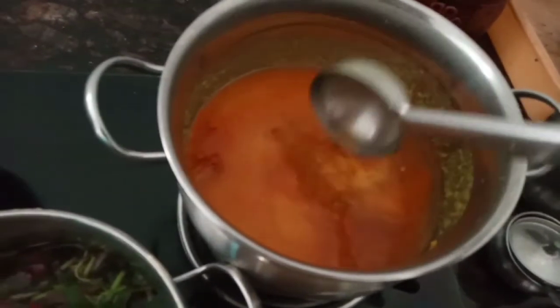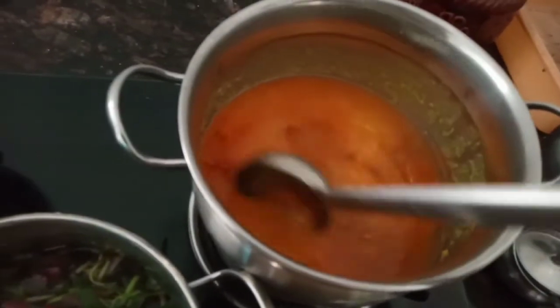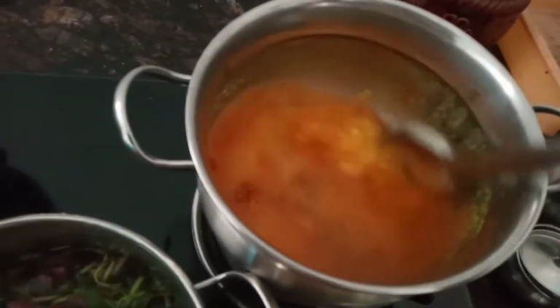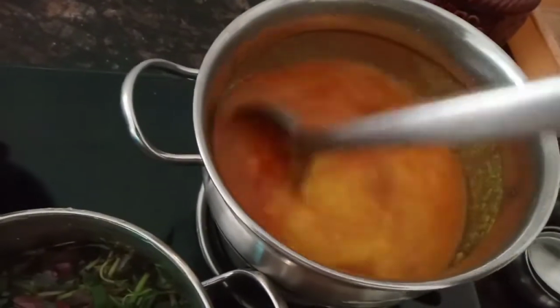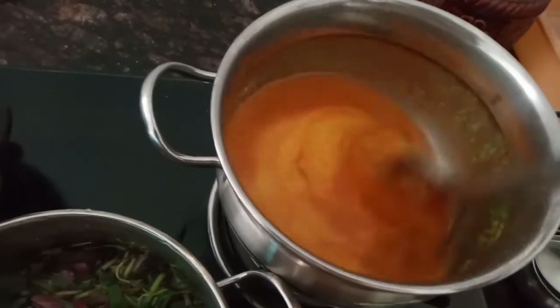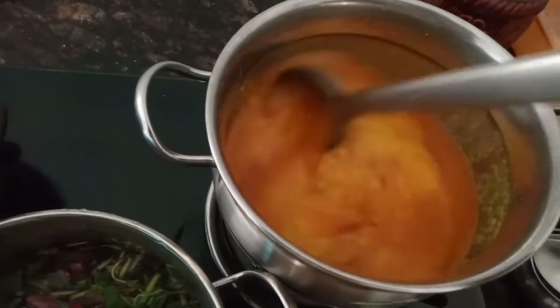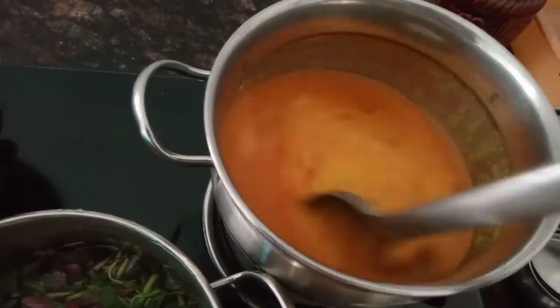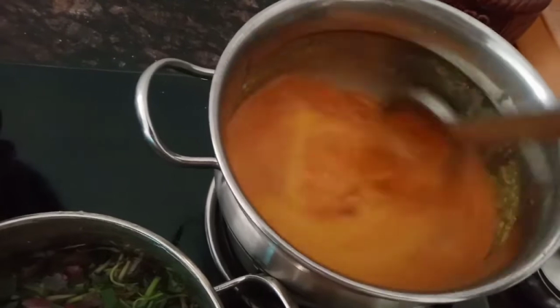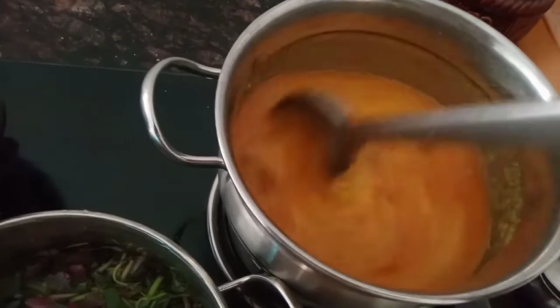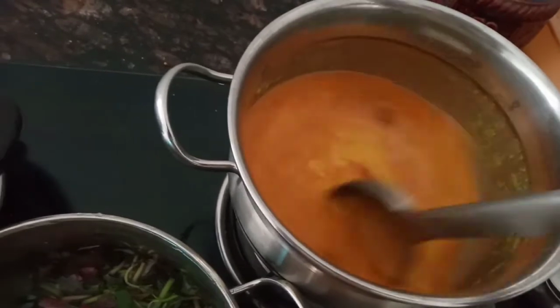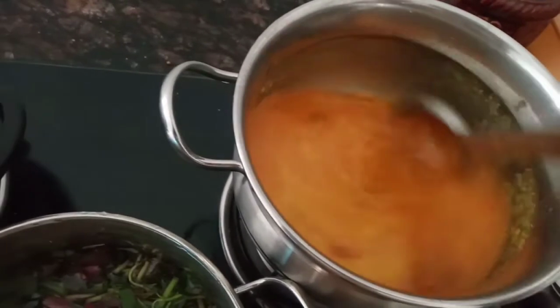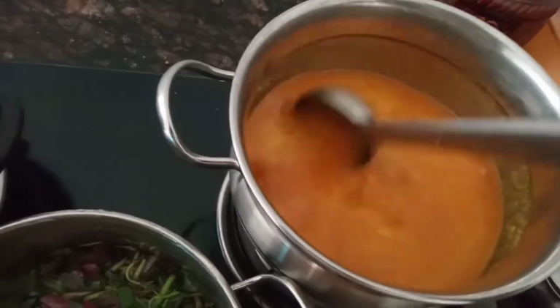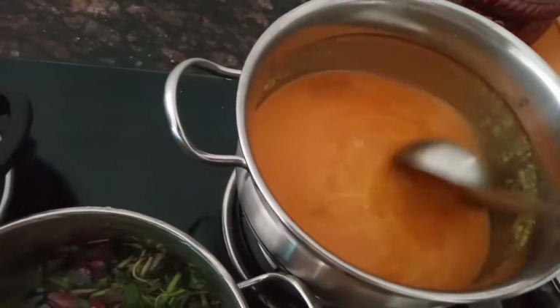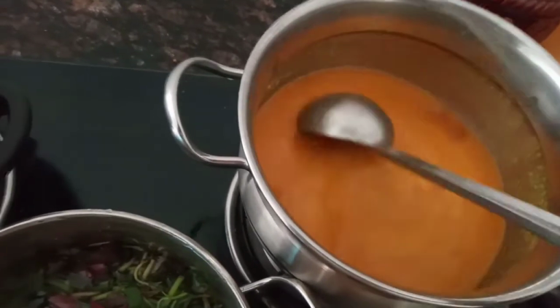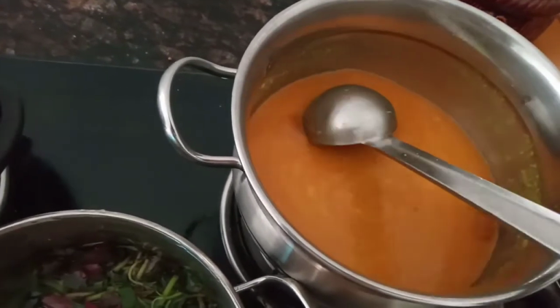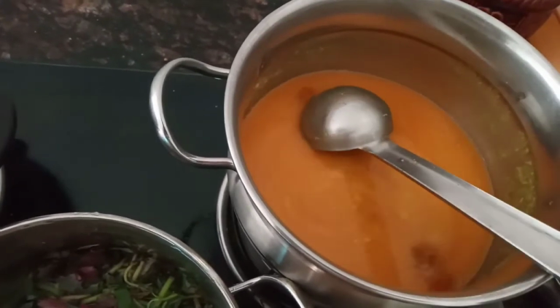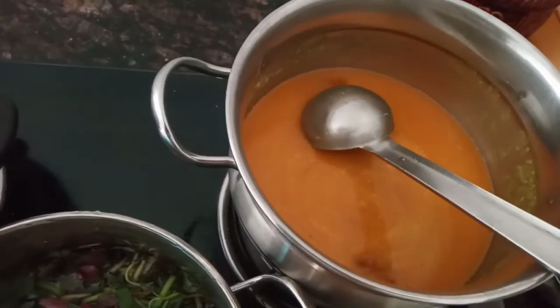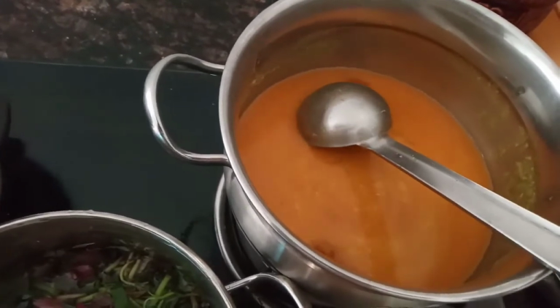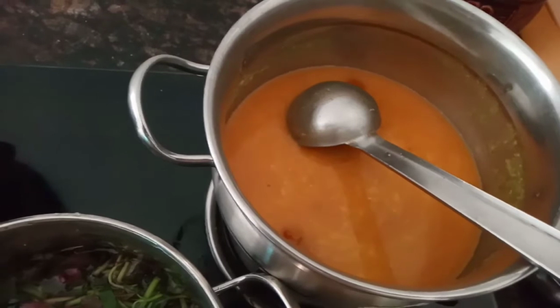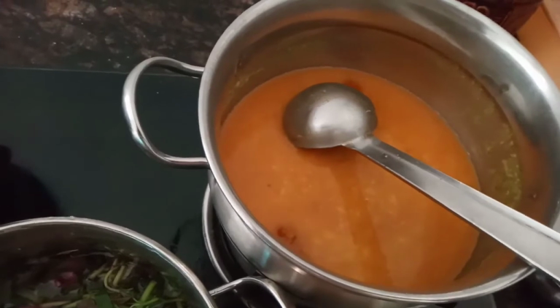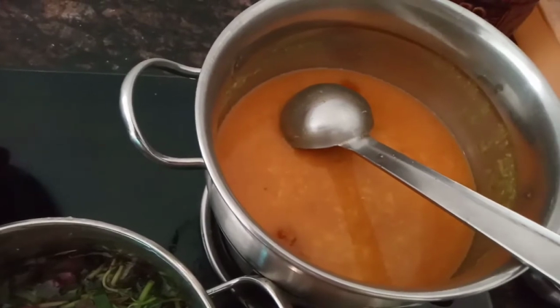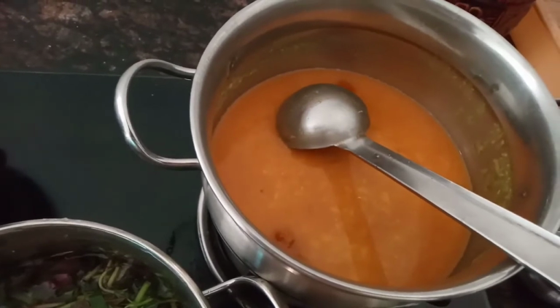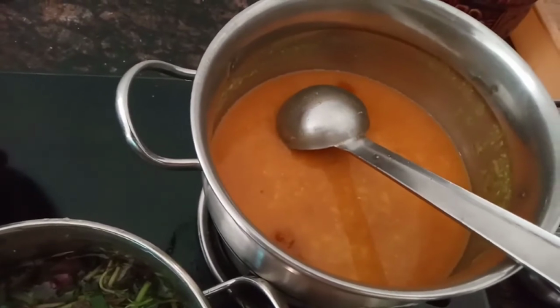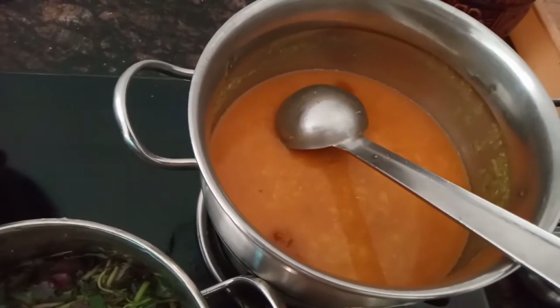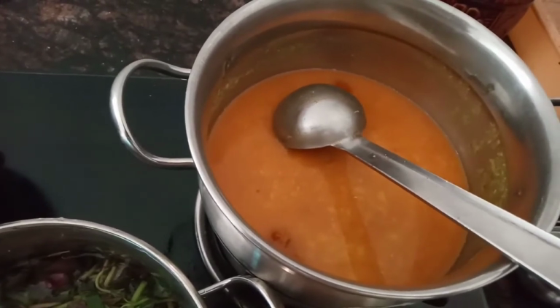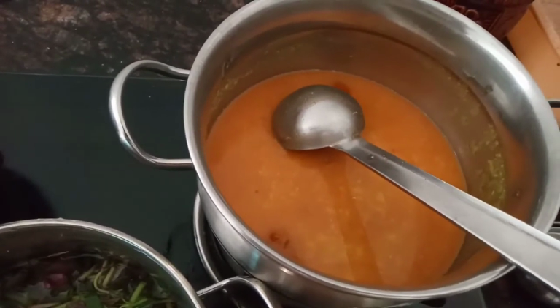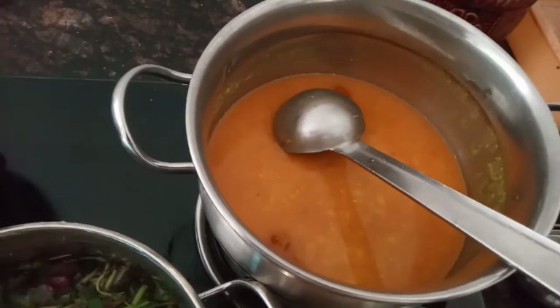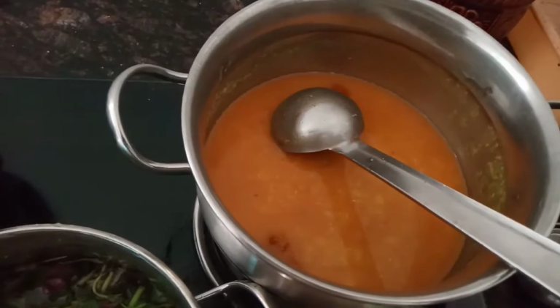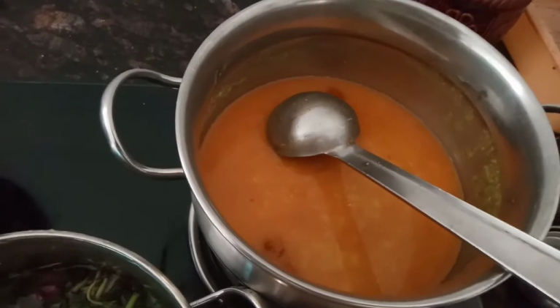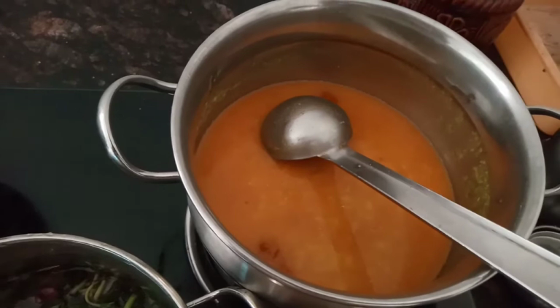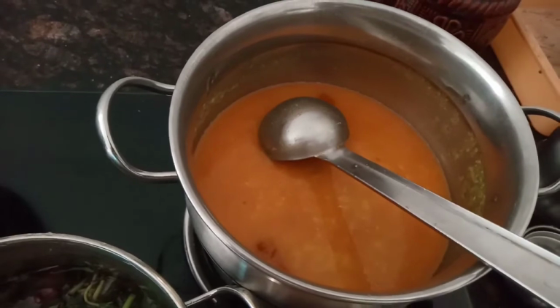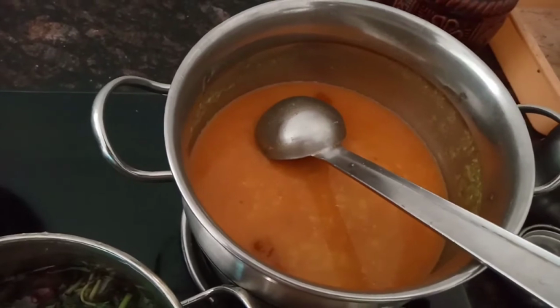Start to mix it up. Let's cook it a little bit, for about 3 minutes.